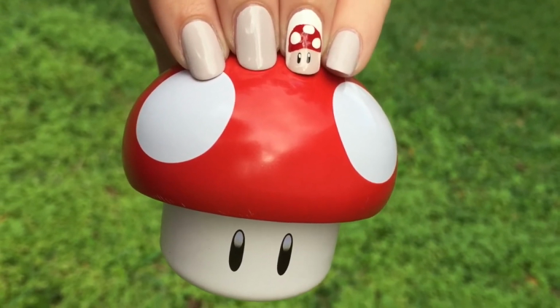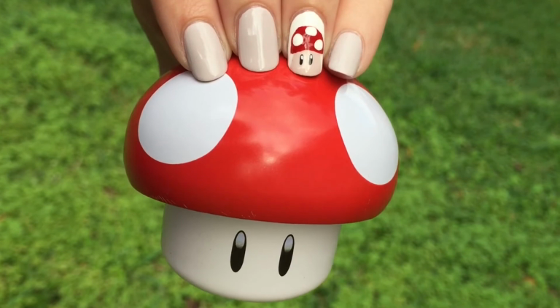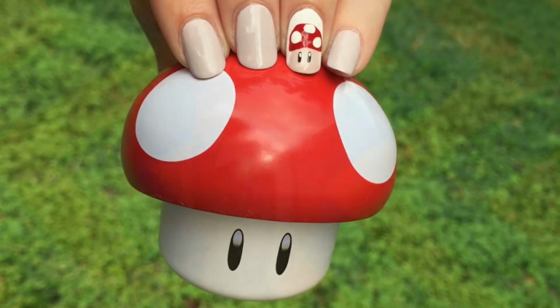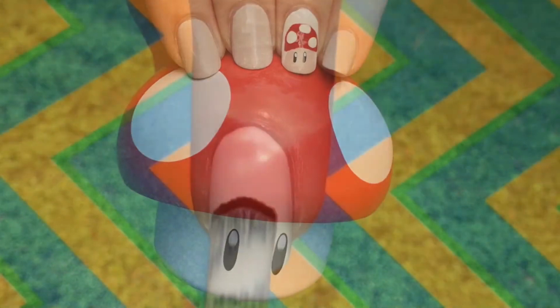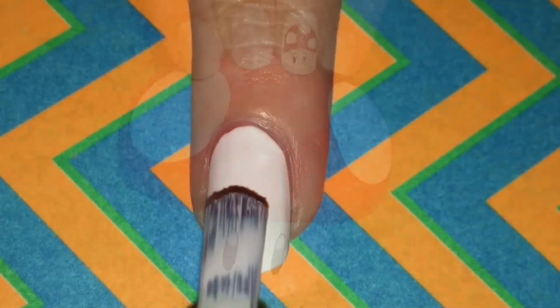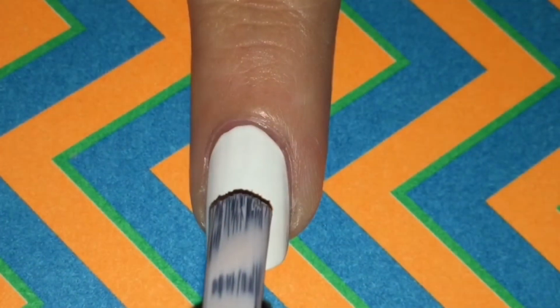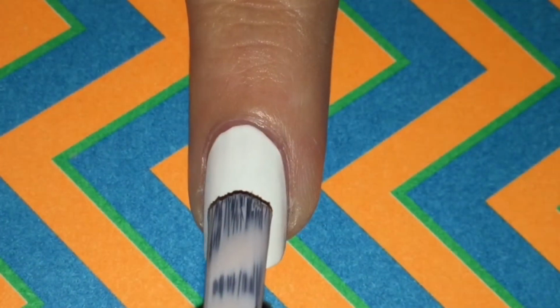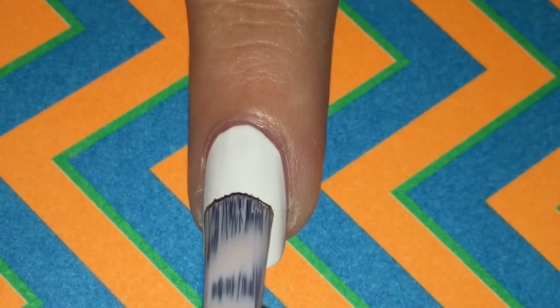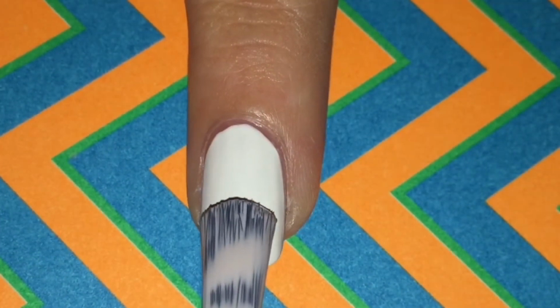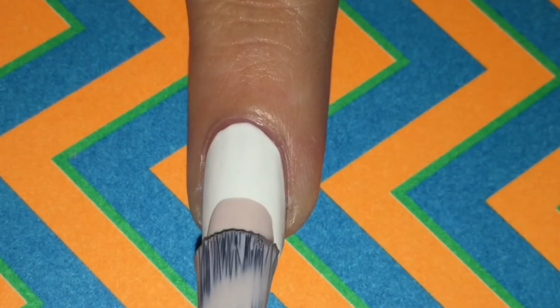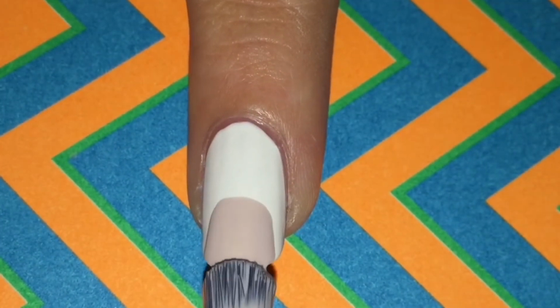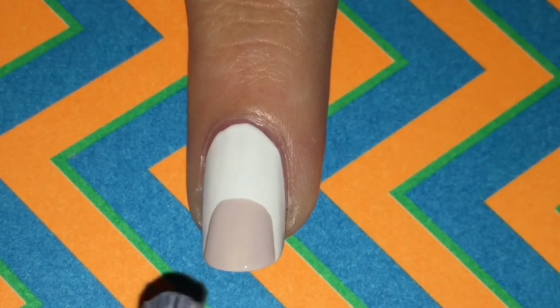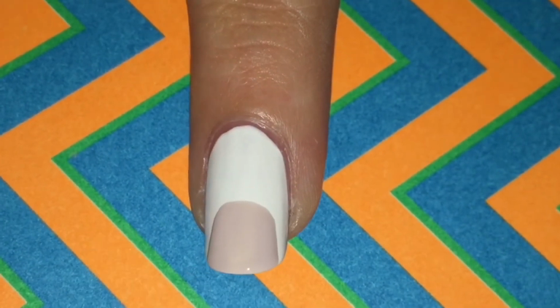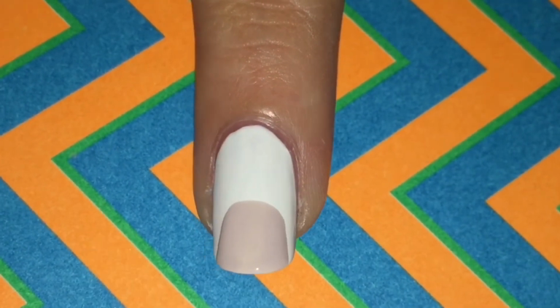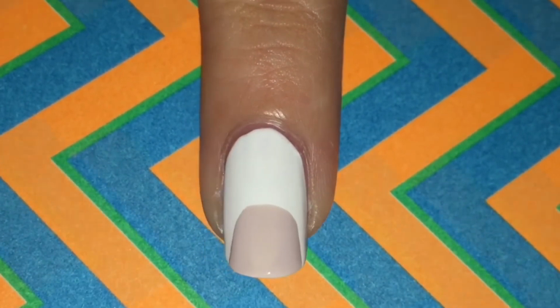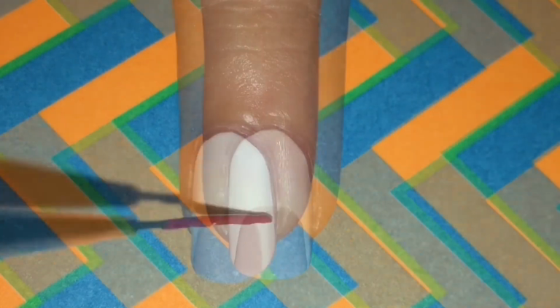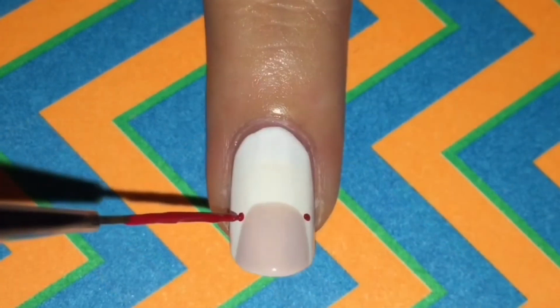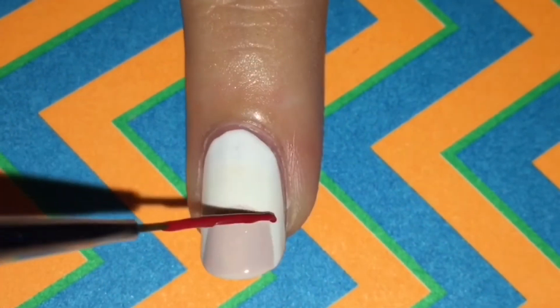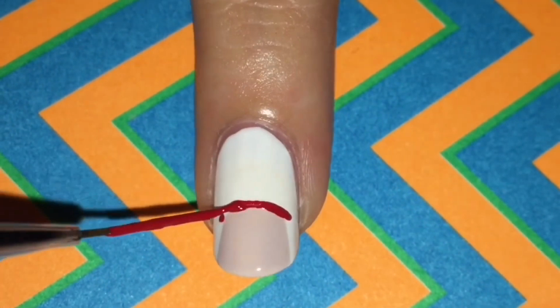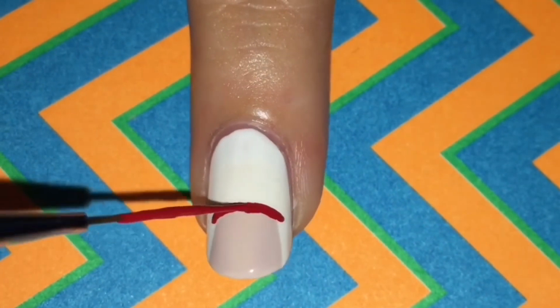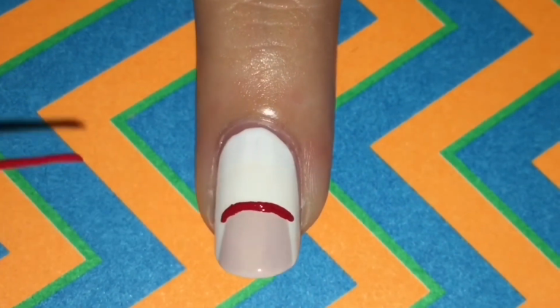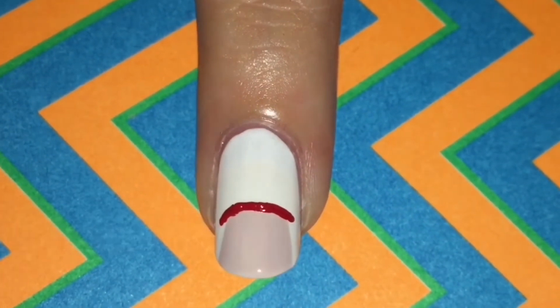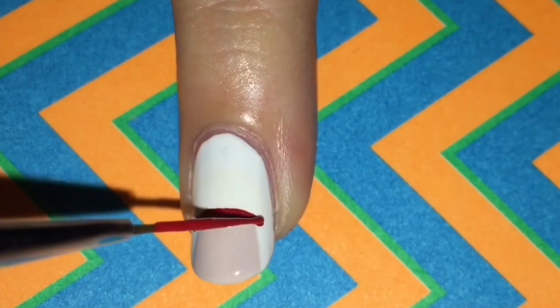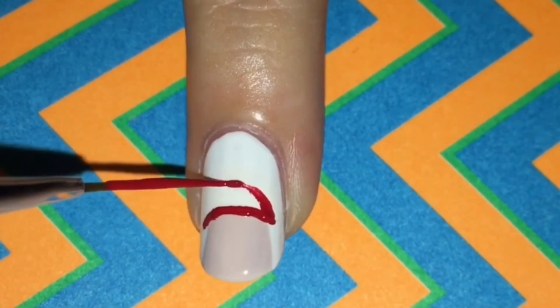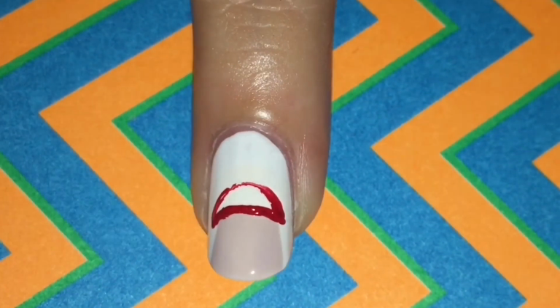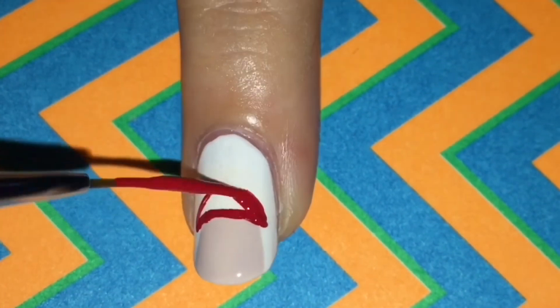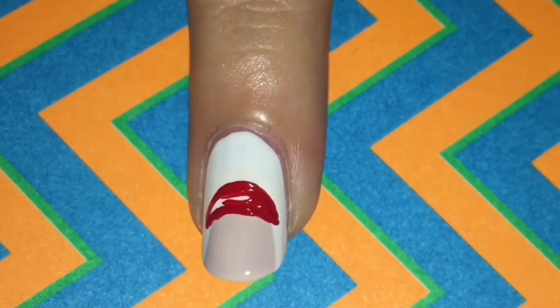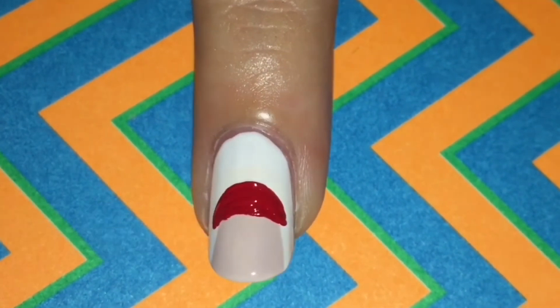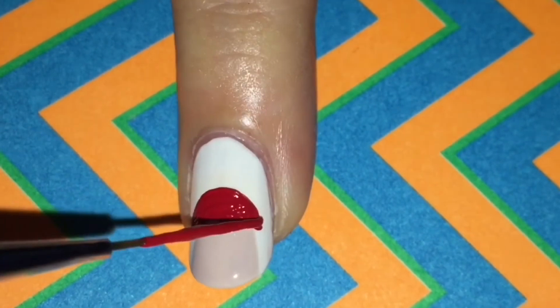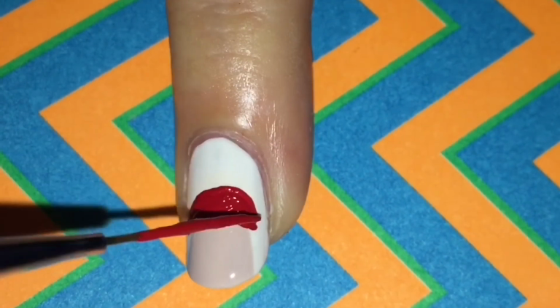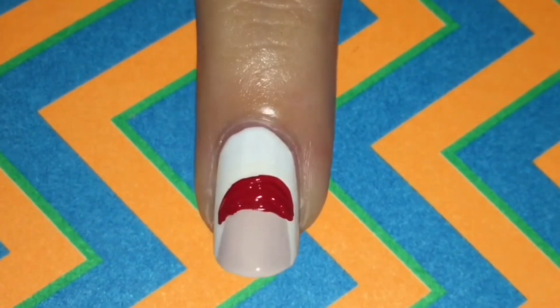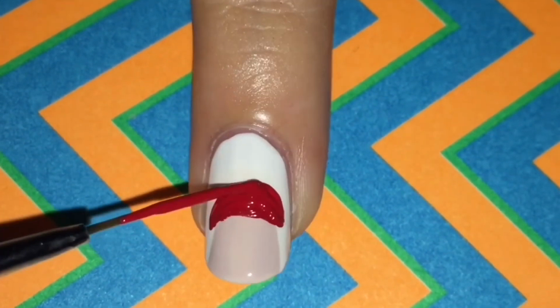First, I started with the white base, but you can use whatever base color you'd like. Then I'm taking this creamy nude shade, and straight from the nail polish brush, I am brushing it in the middle of my nail towards the tip.